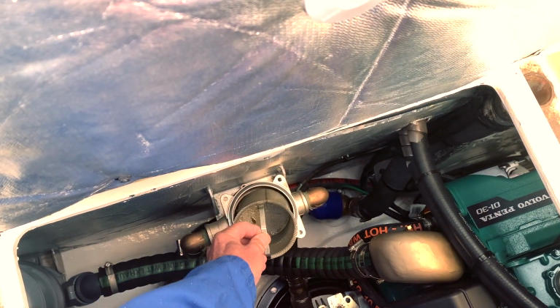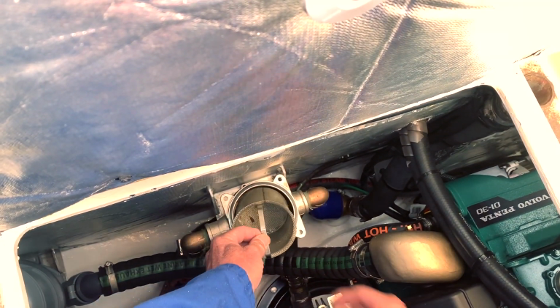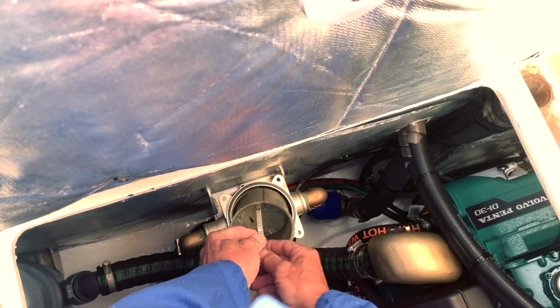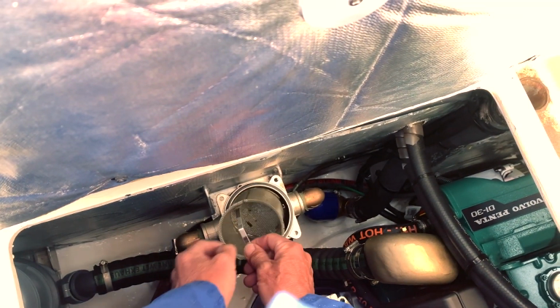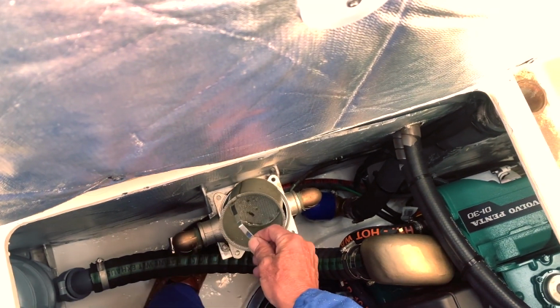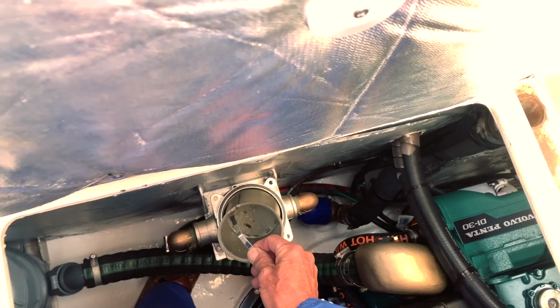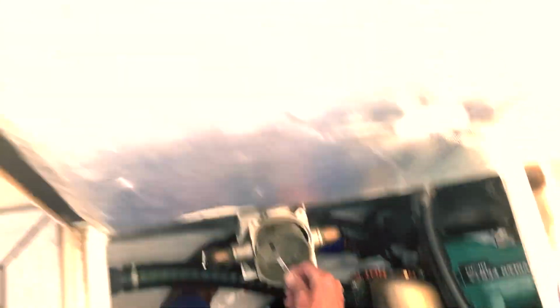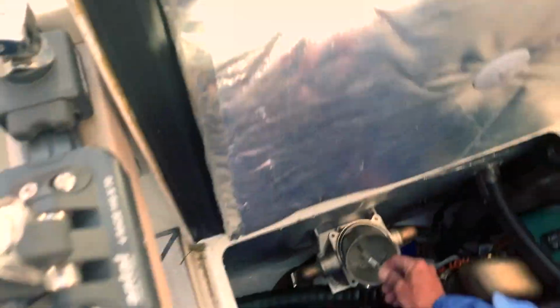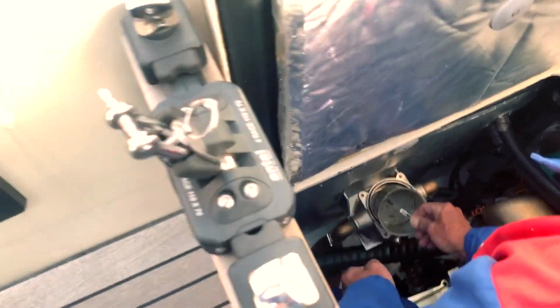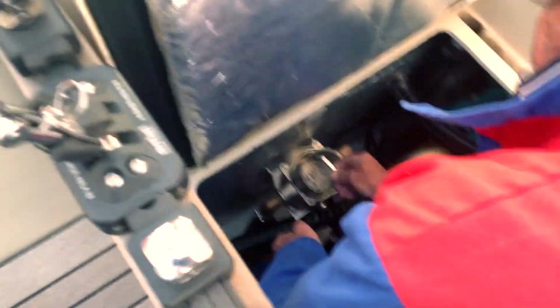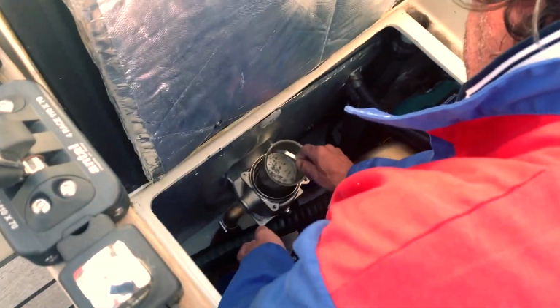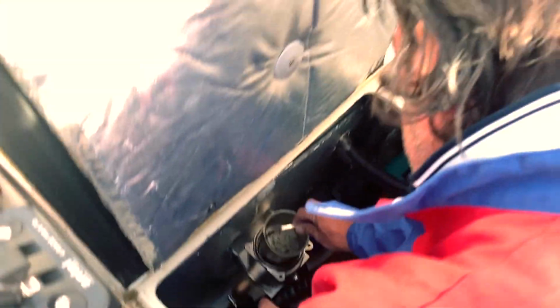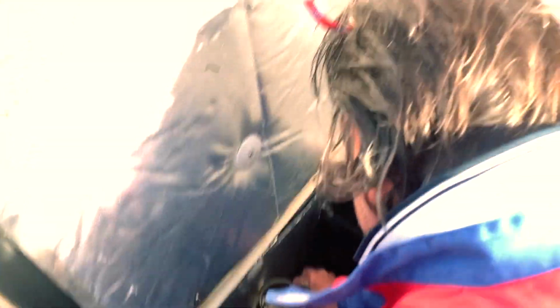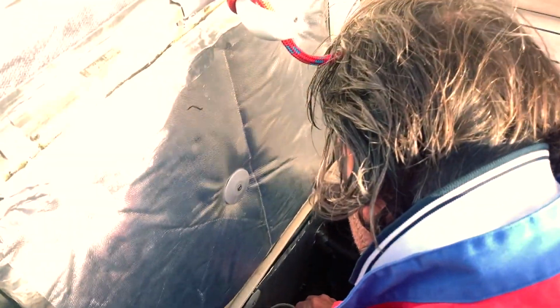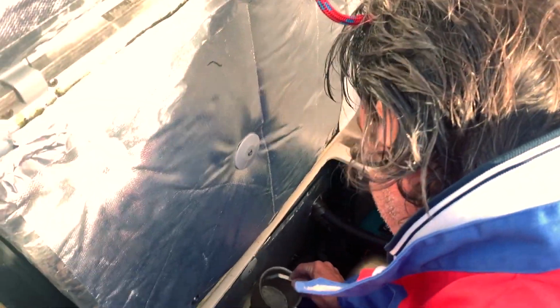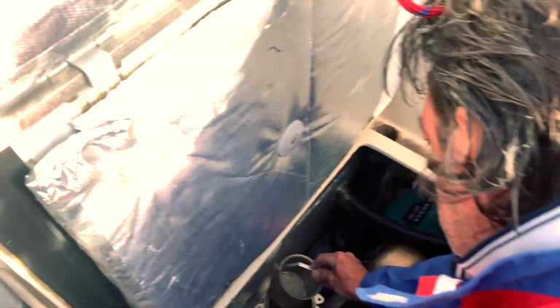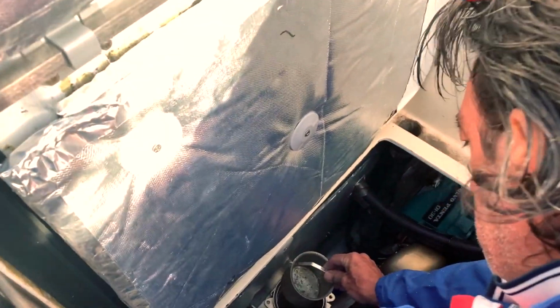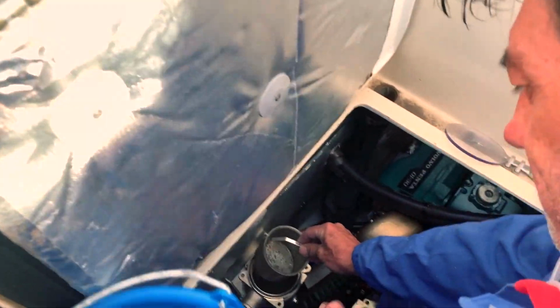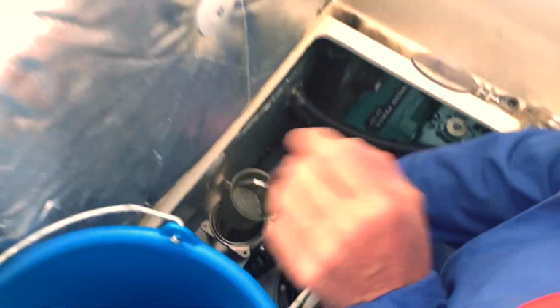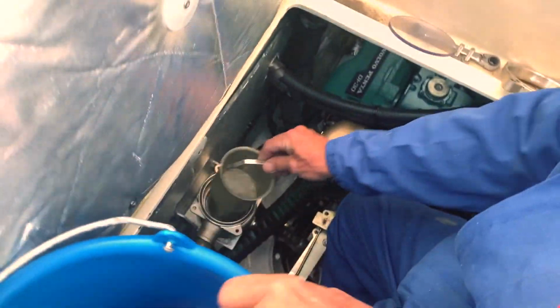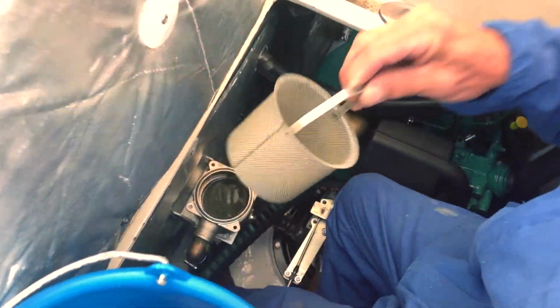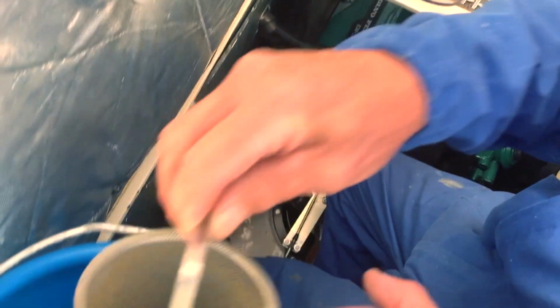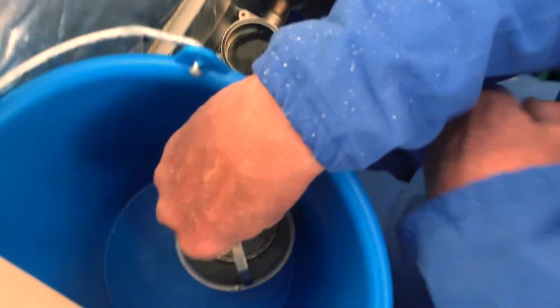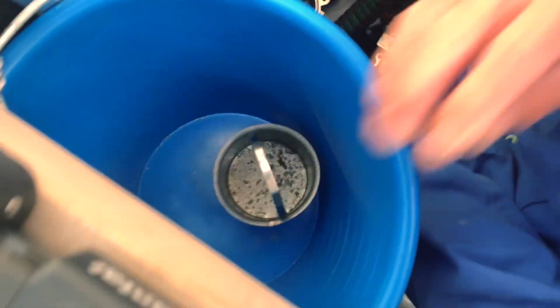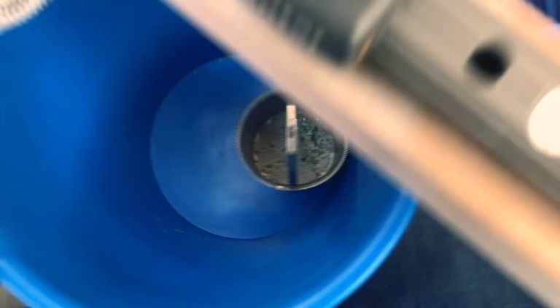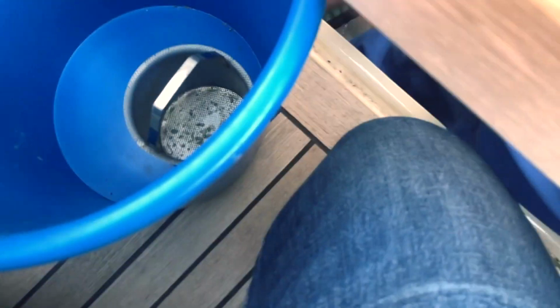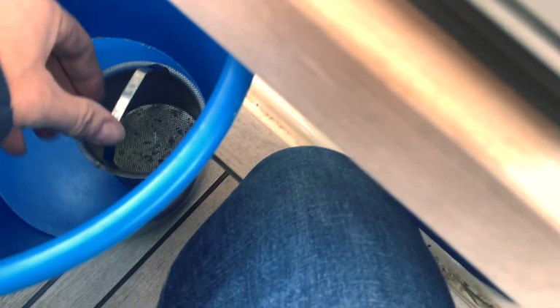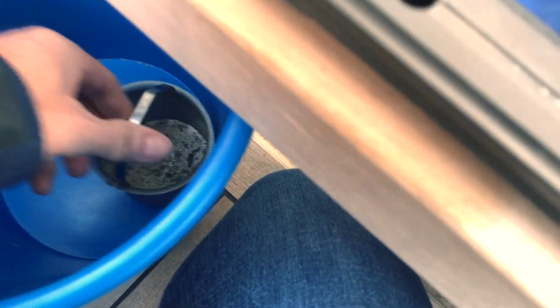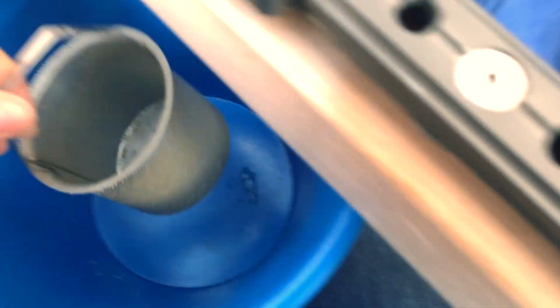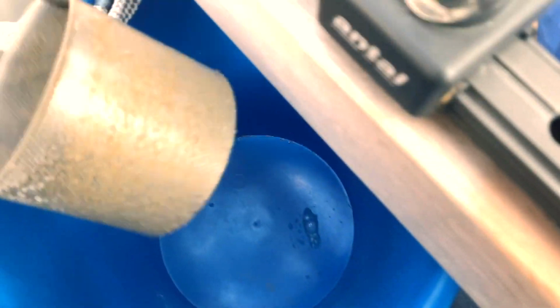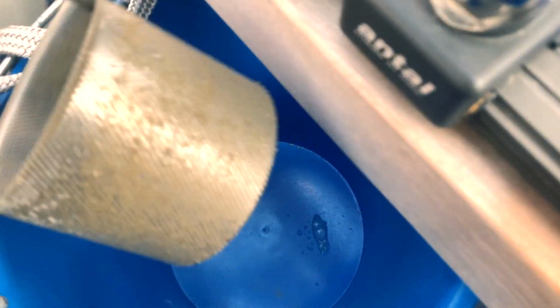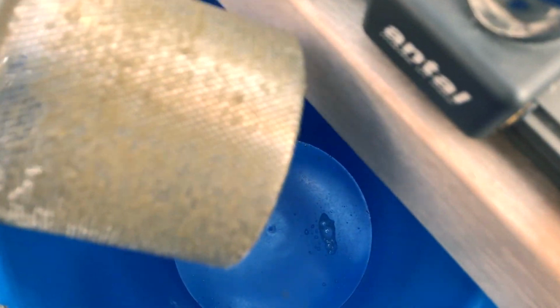You can see the strainer has some debris inside, so Andrea takes it out and we clean everything. This type of job you can also do with the boat in the water. Remember to close the seacock of the saildrive. After that you can open and clean your filter. The strainer mesh is stainless steel.